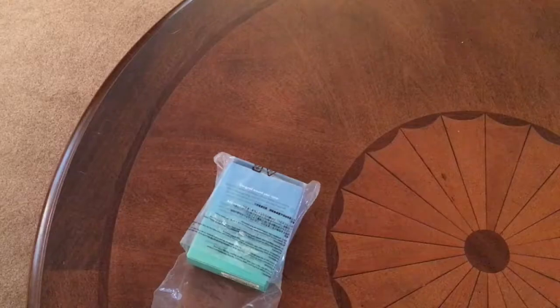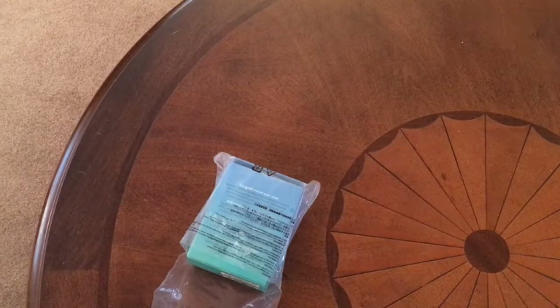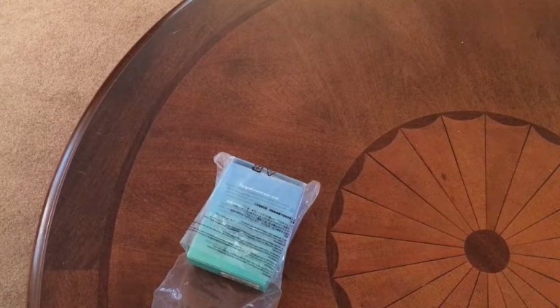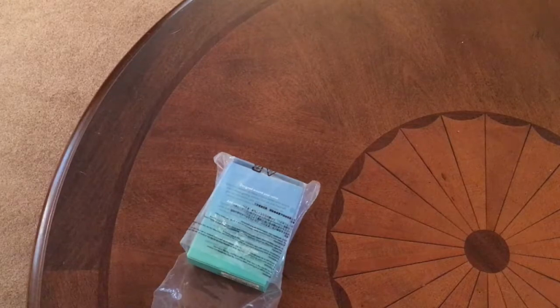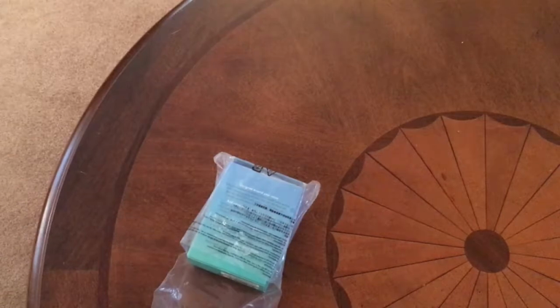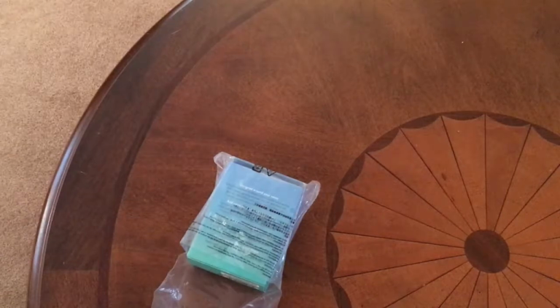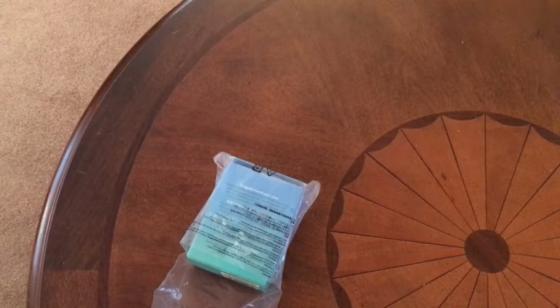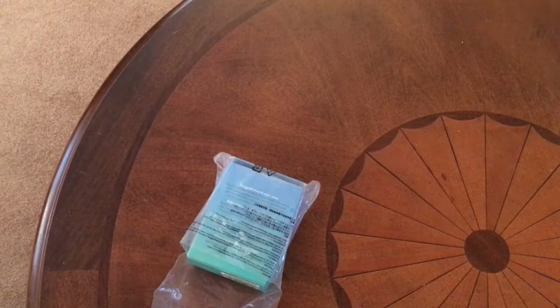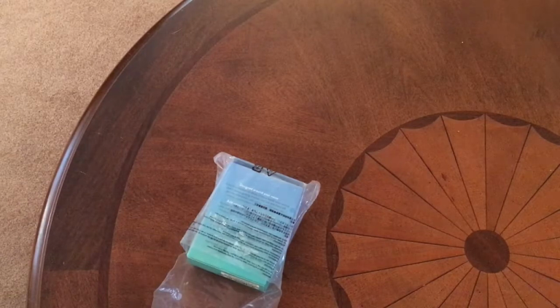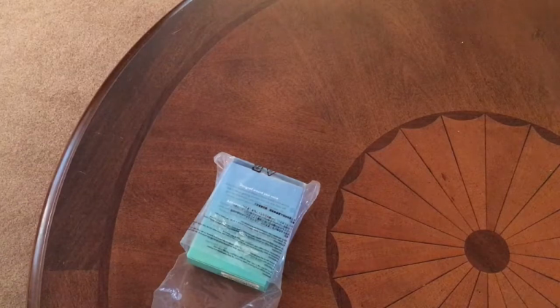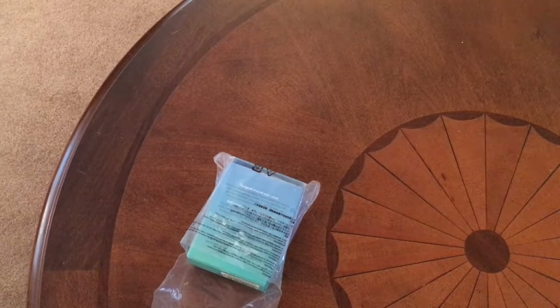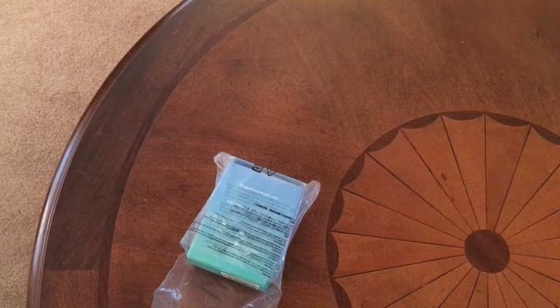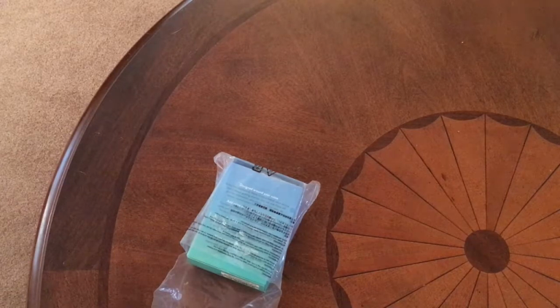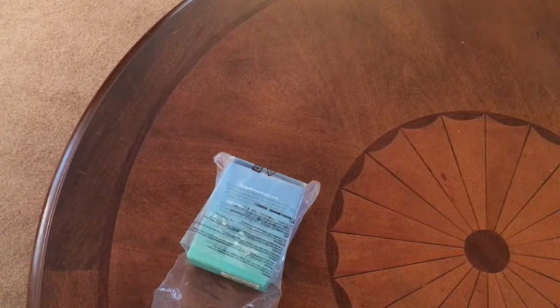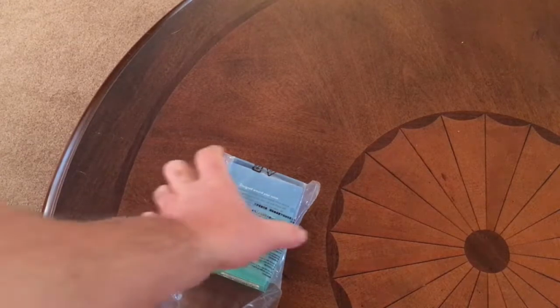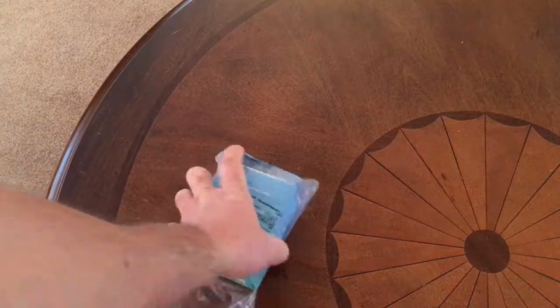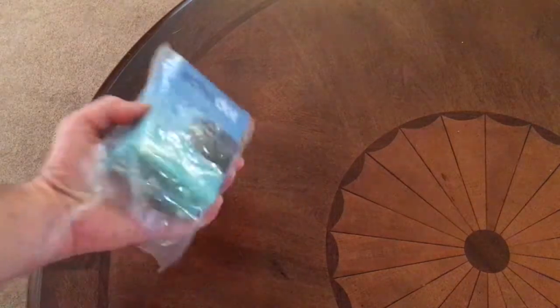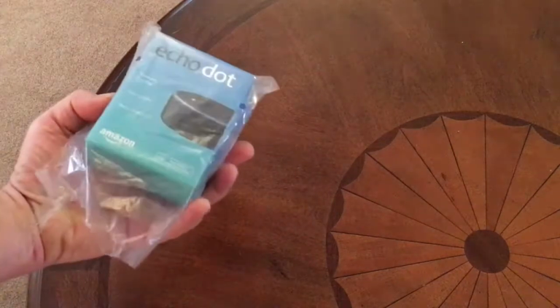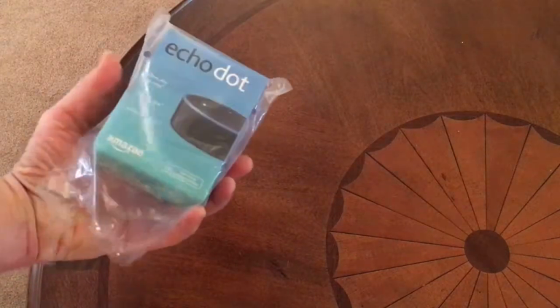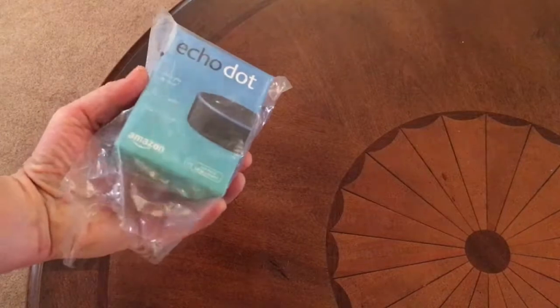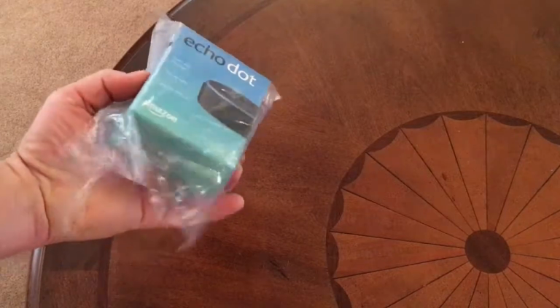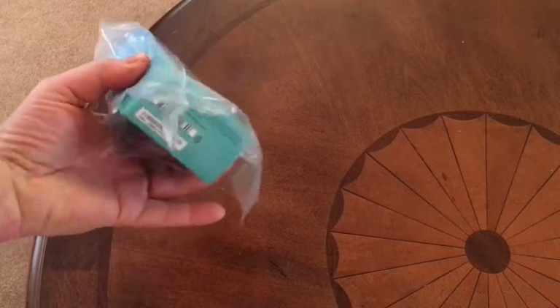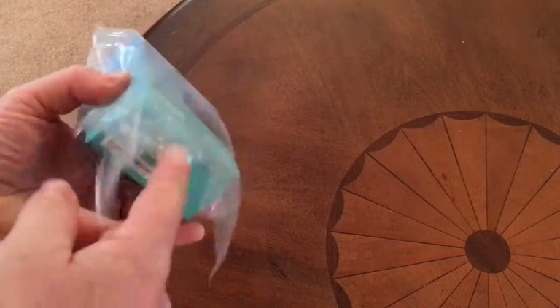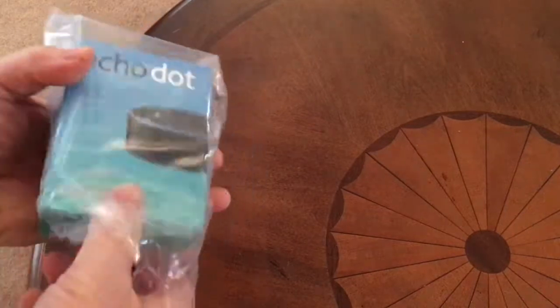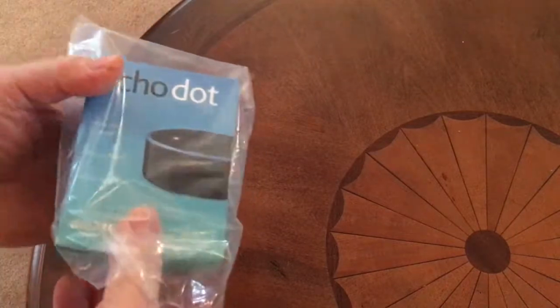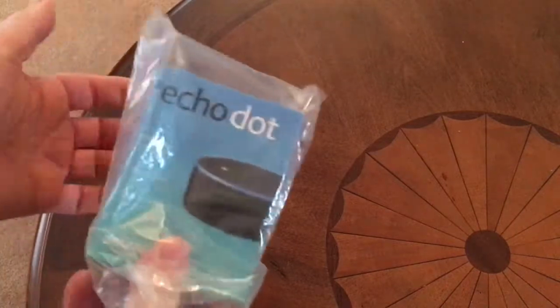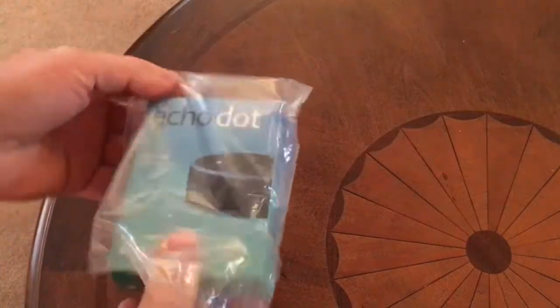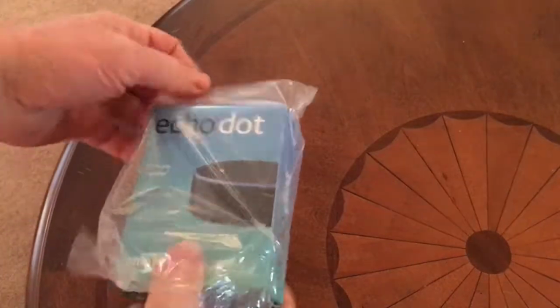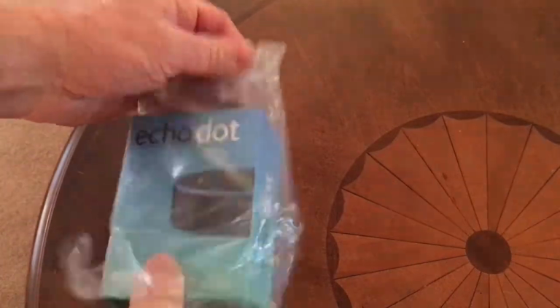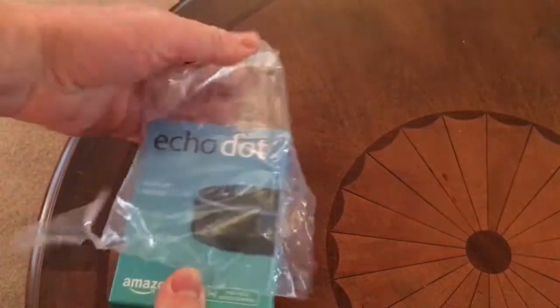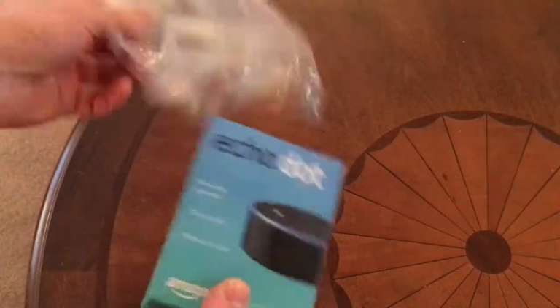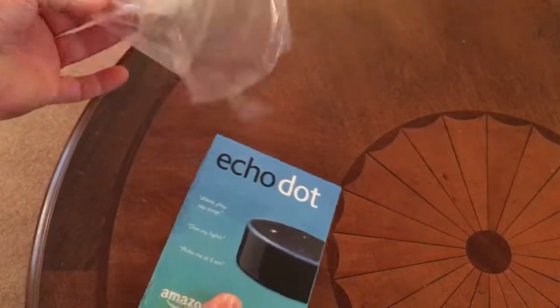Hey guys, Todd here. Today I am unboxing and programming an Amazon Echo Dot. I already started ripping the plastic off here, but didn't do anything else.